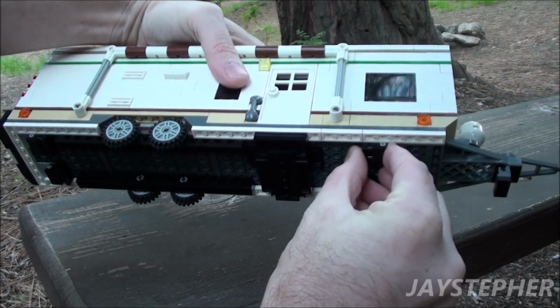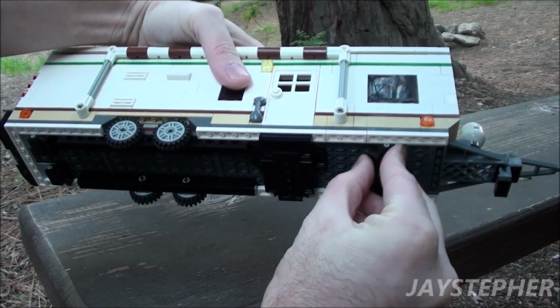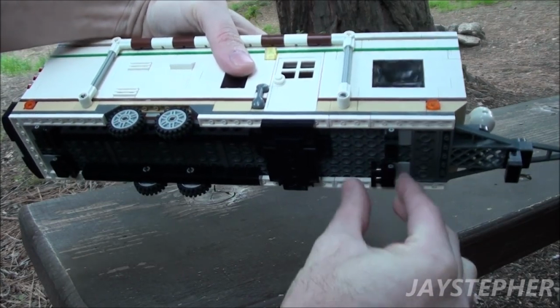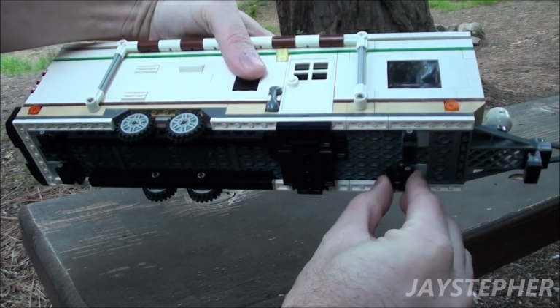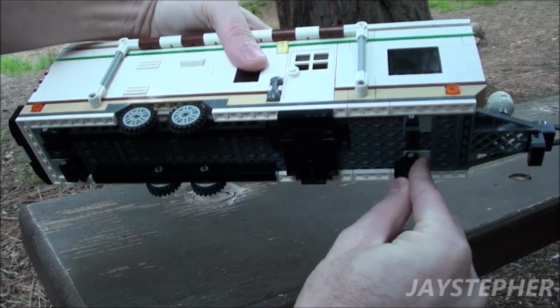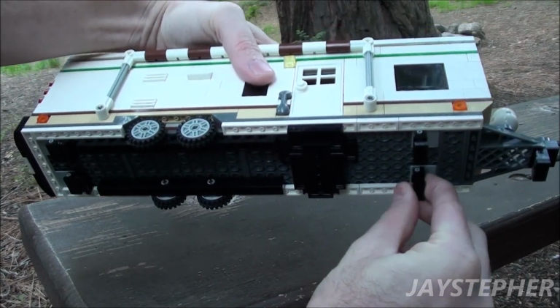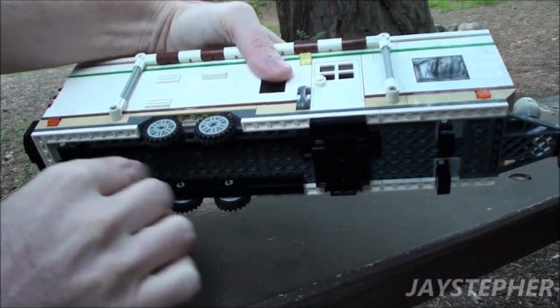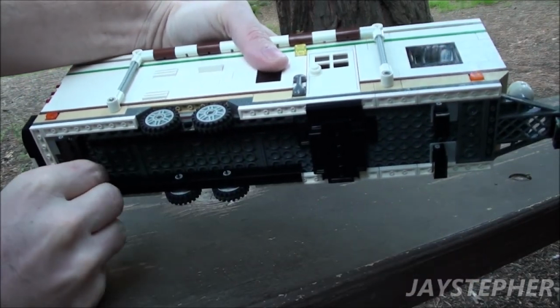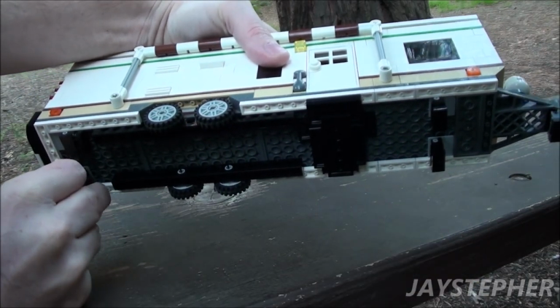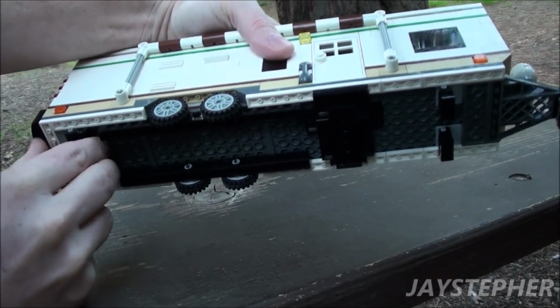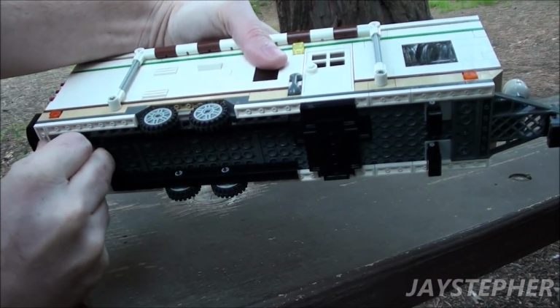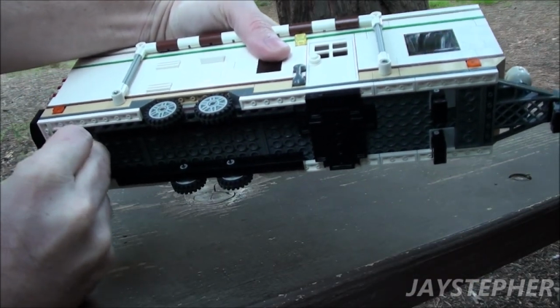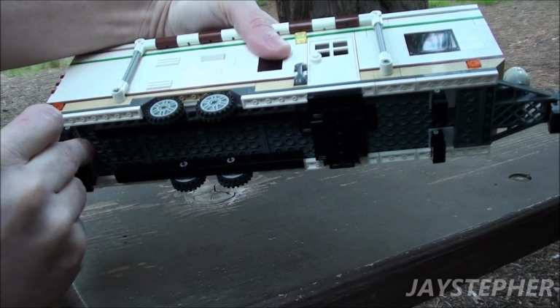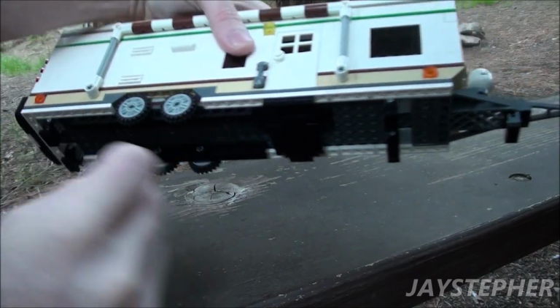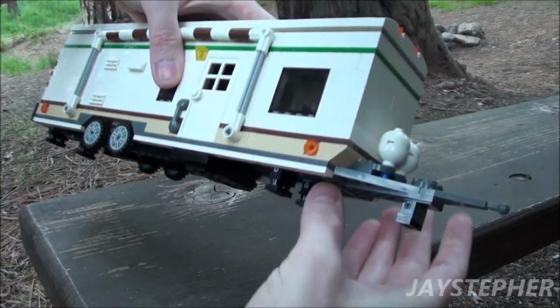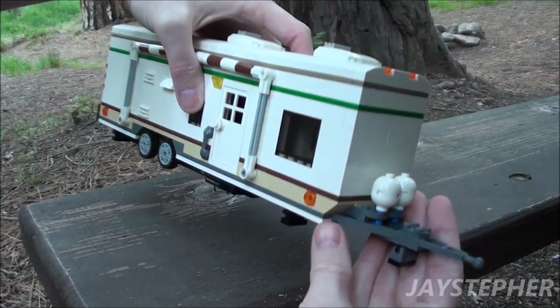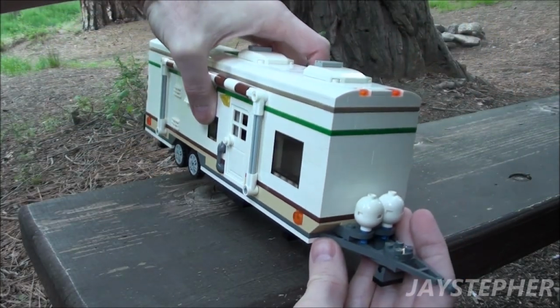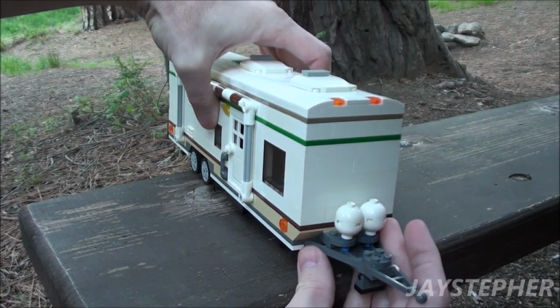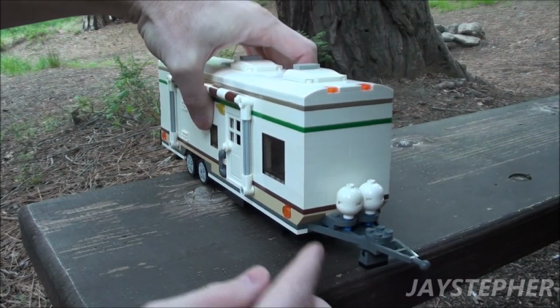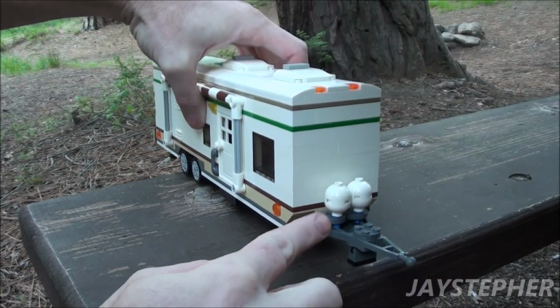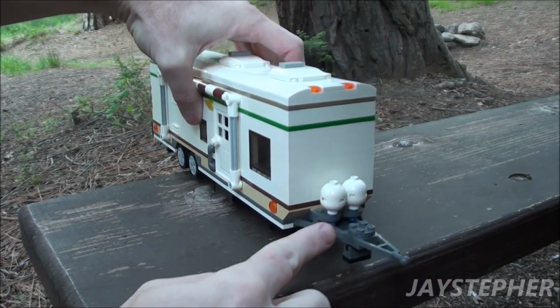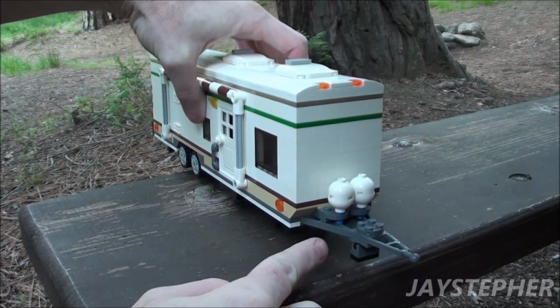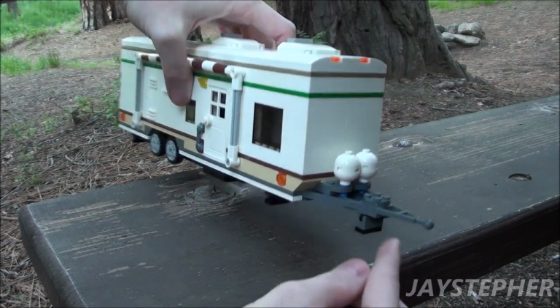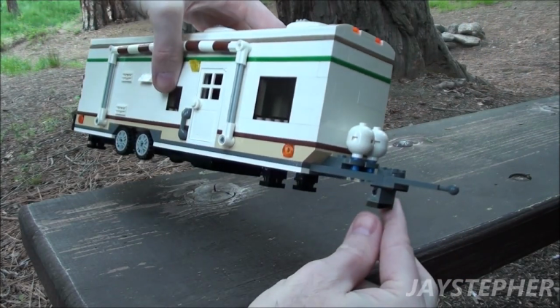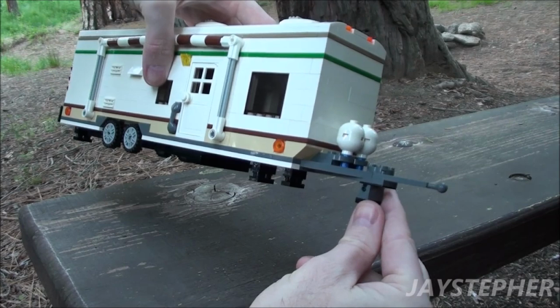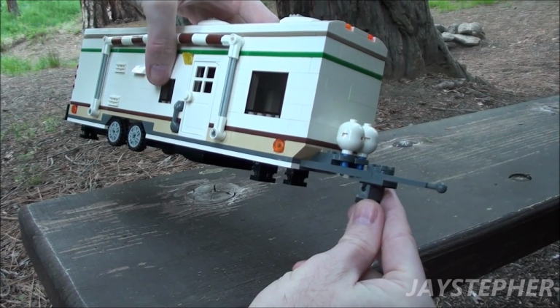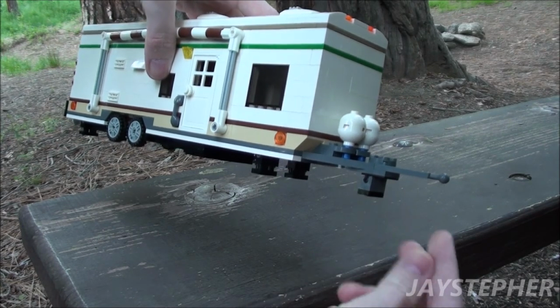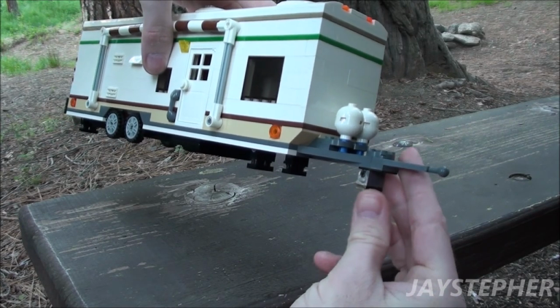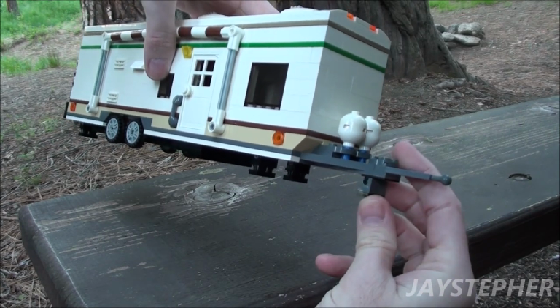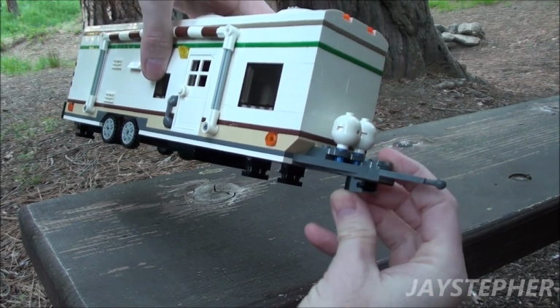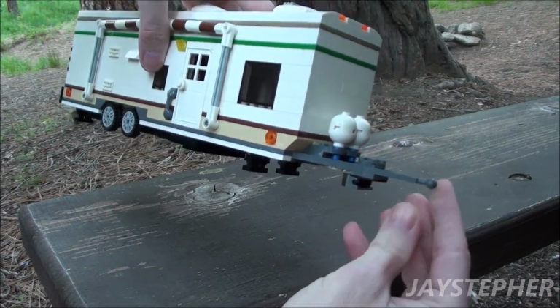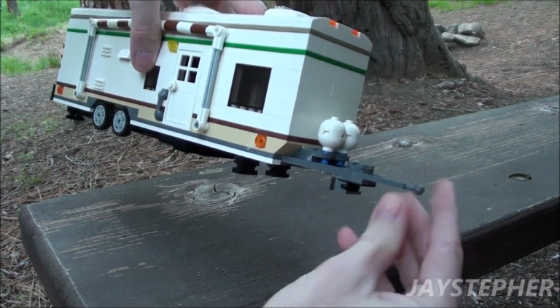These can be brought down. The front does have a set of propane tanks and a front stabilizer jack. This can be raised up when towing.